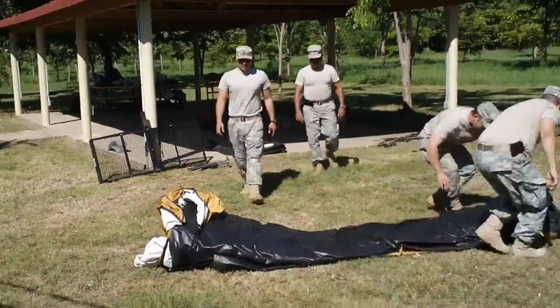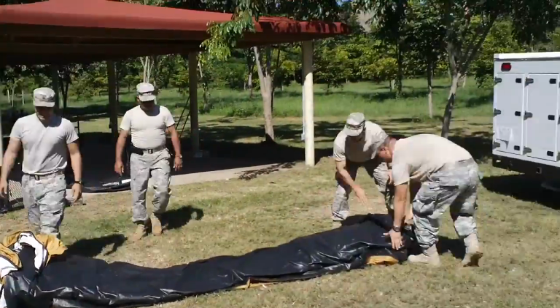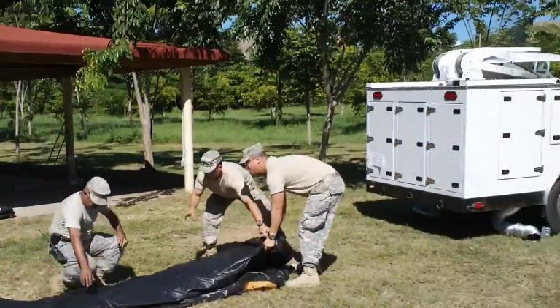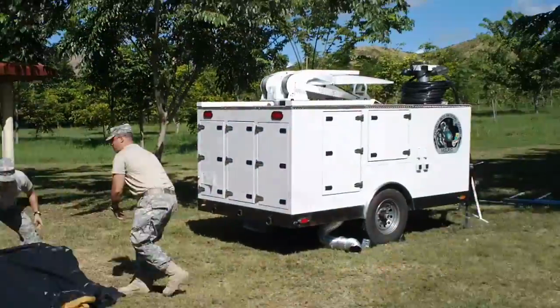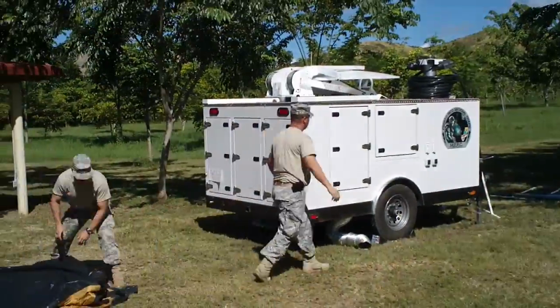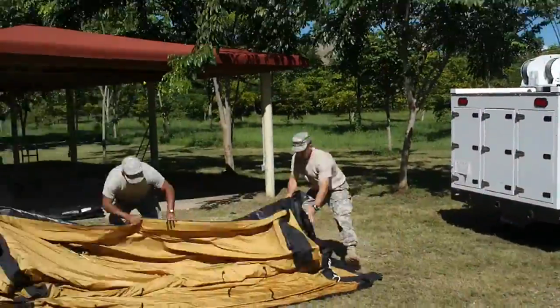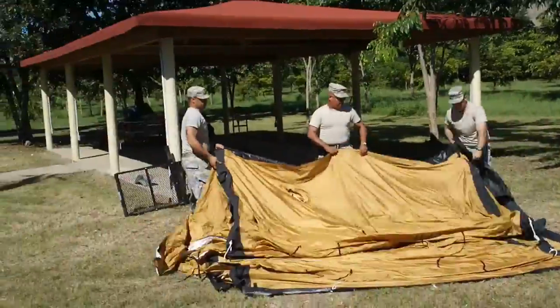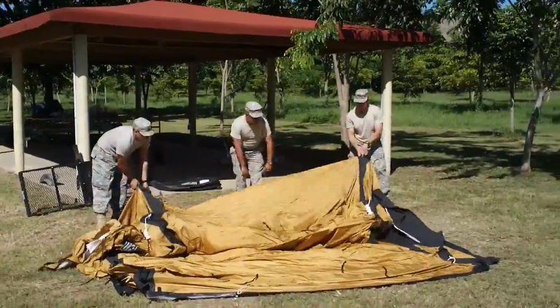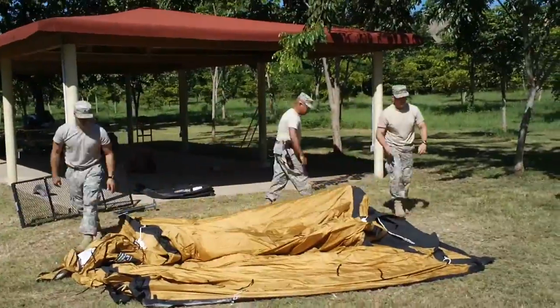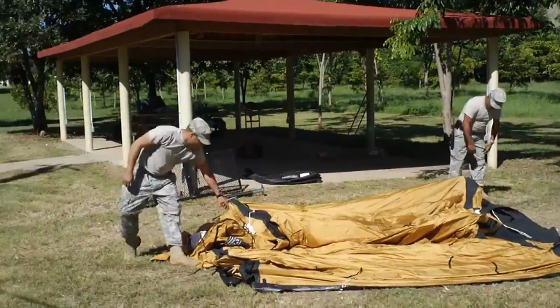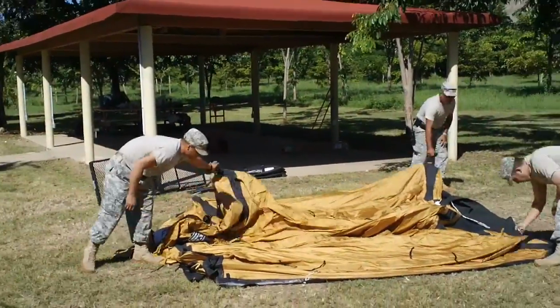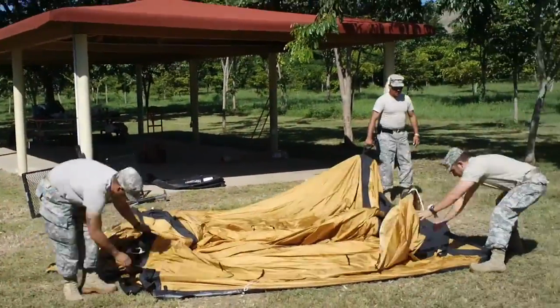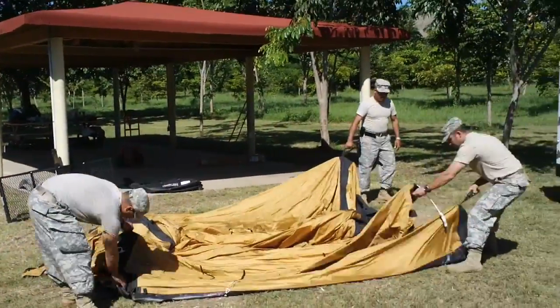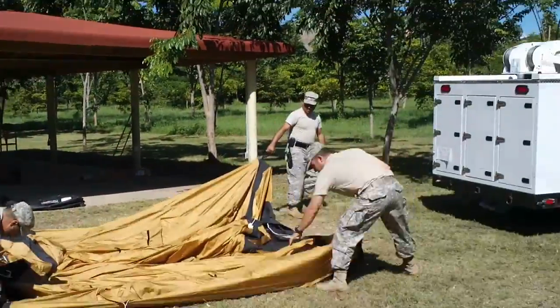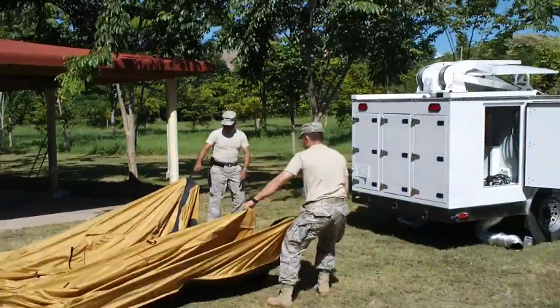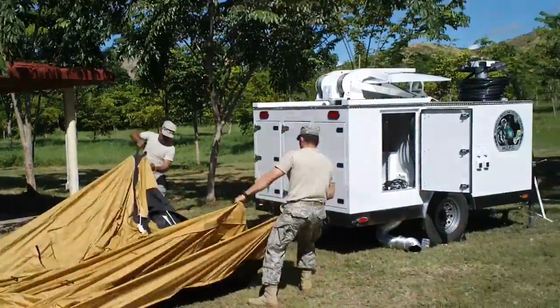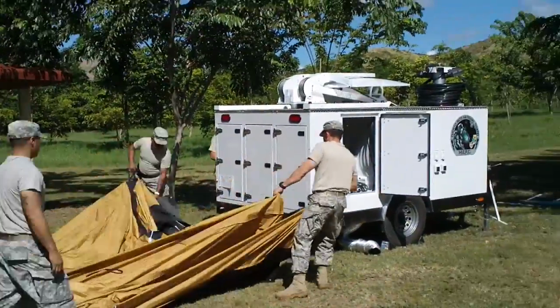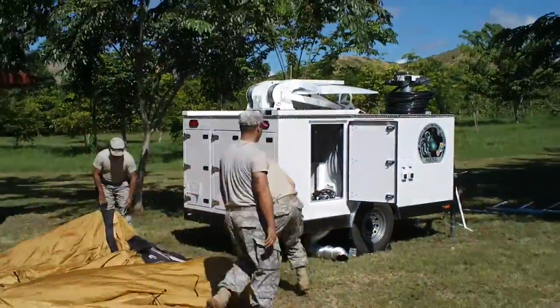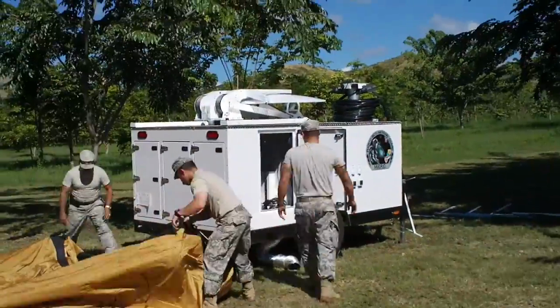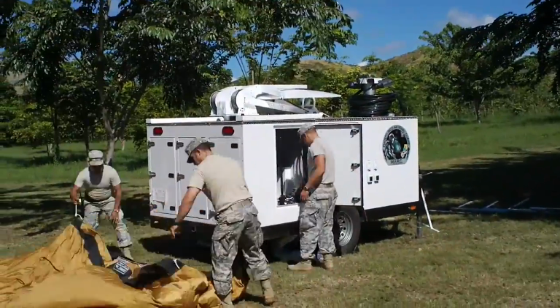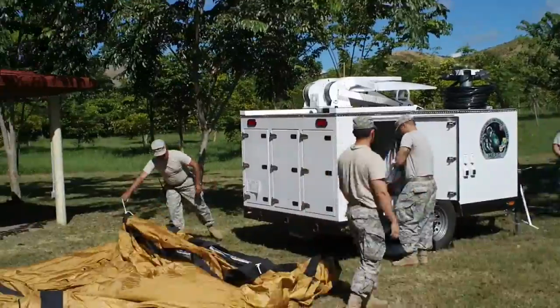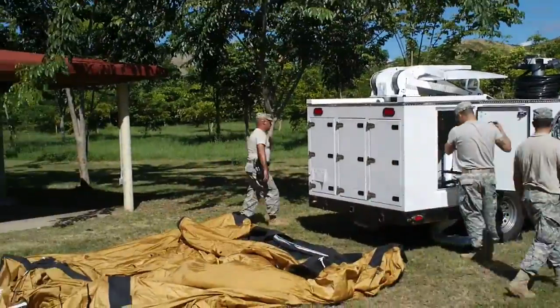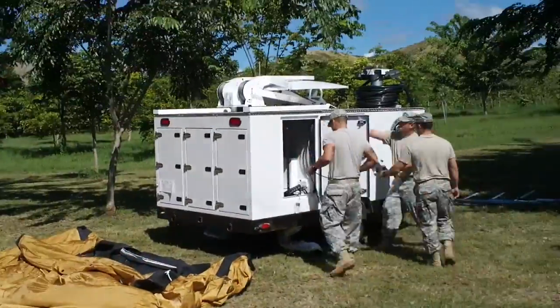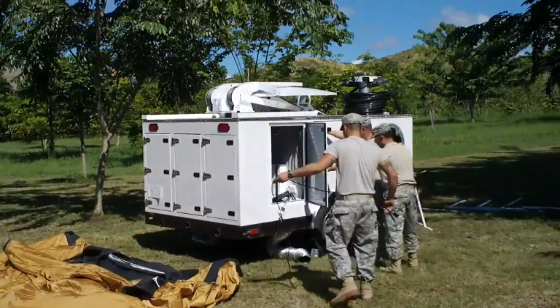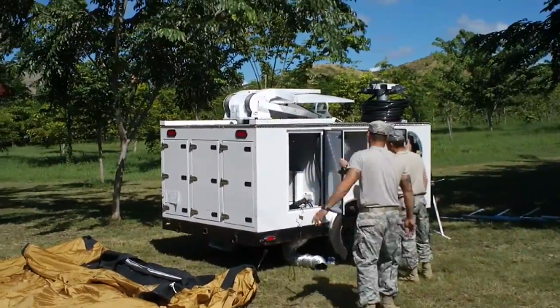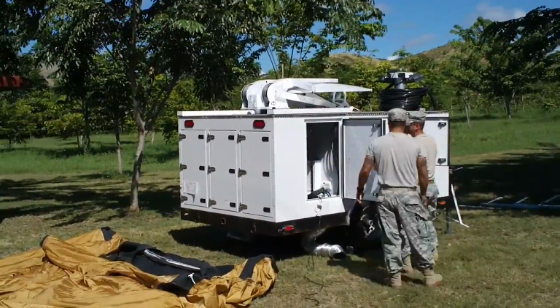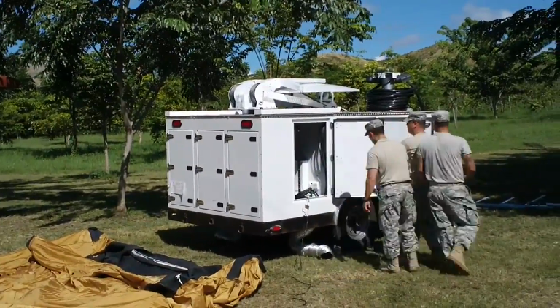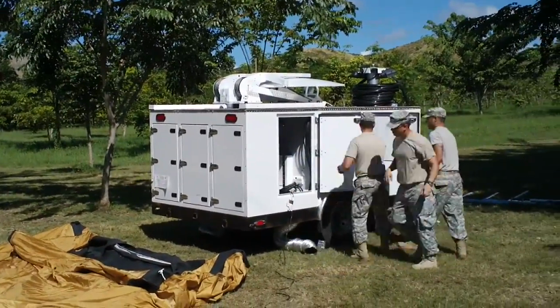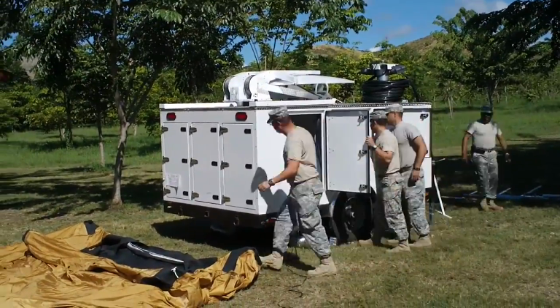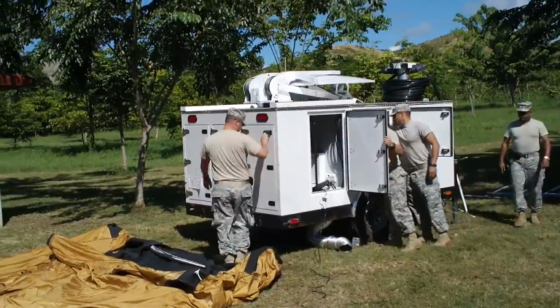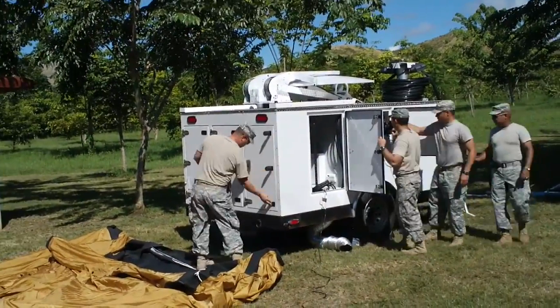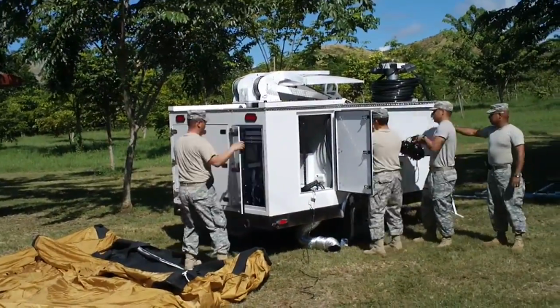The Puerto Rico Guard did elect the optional 10 by 10 by 8 foot tall shelter with their Merck Lite trailer. One of the first steps in deploying the Merck Lite trailer is to set up the shelter behind the rear of the trailer.